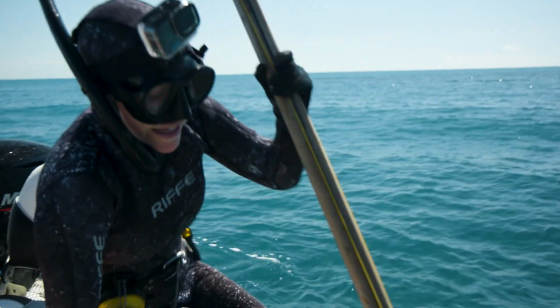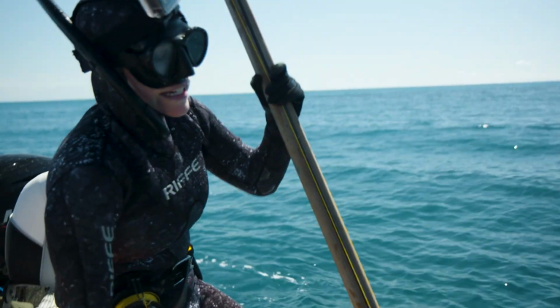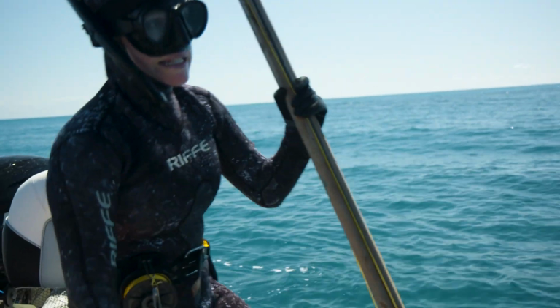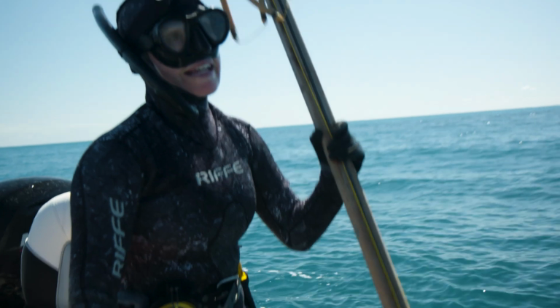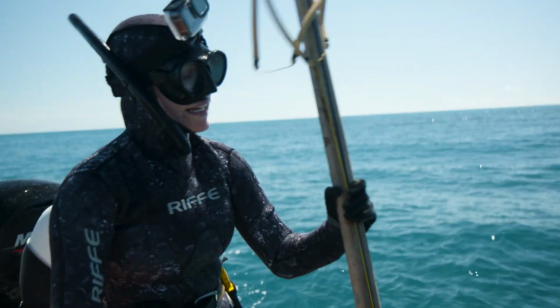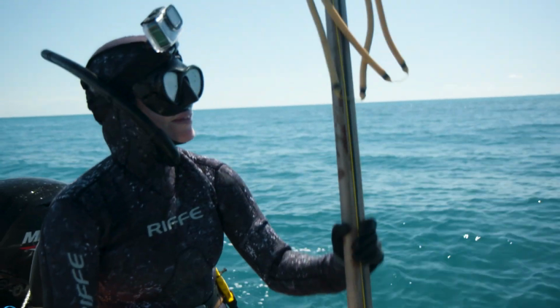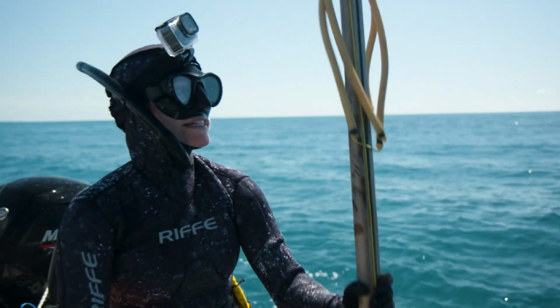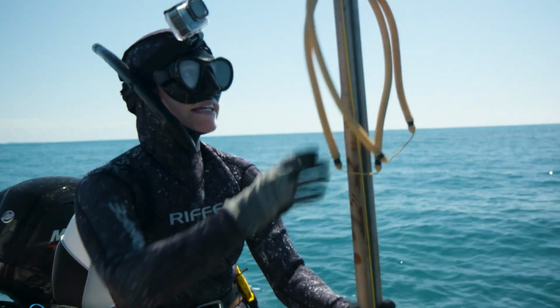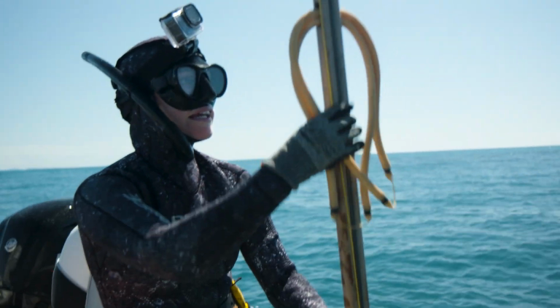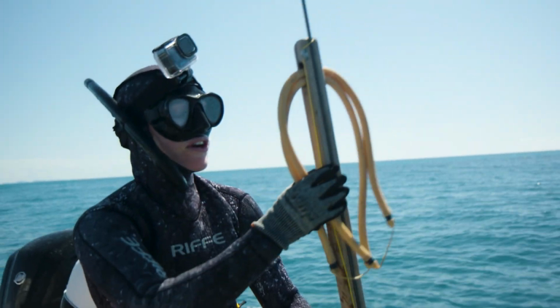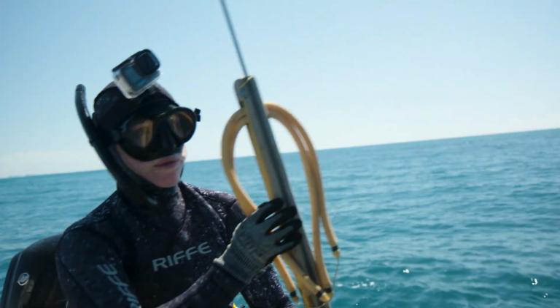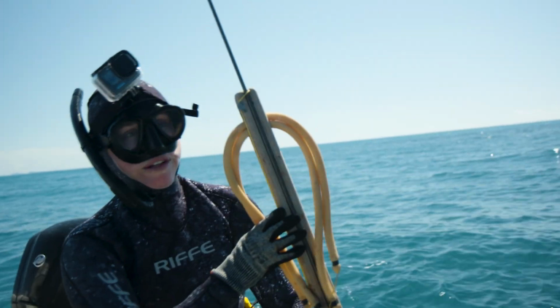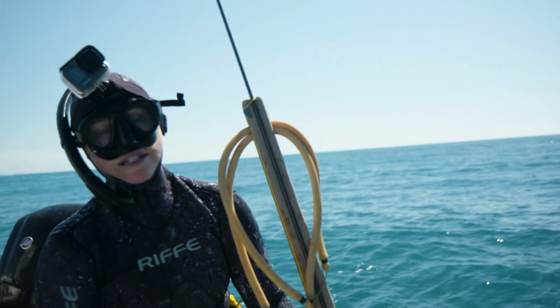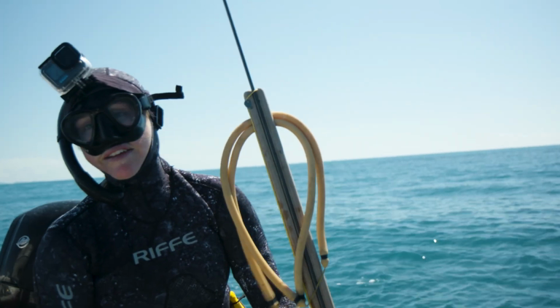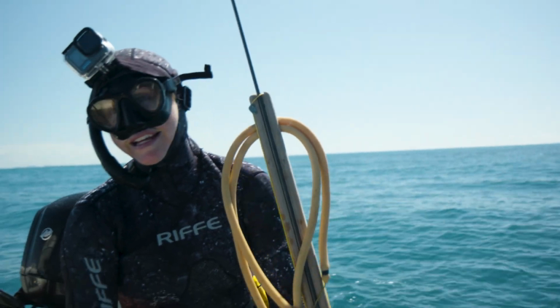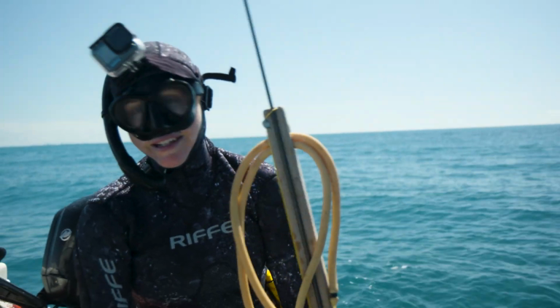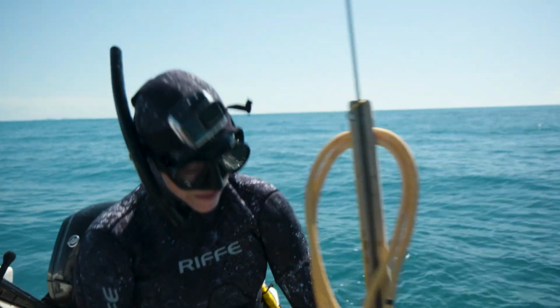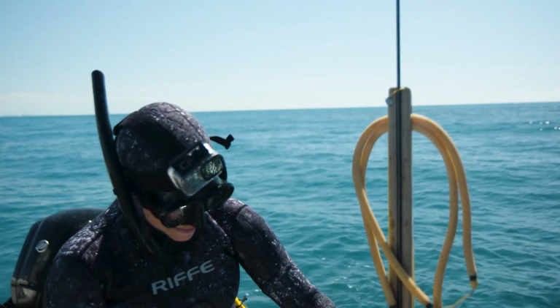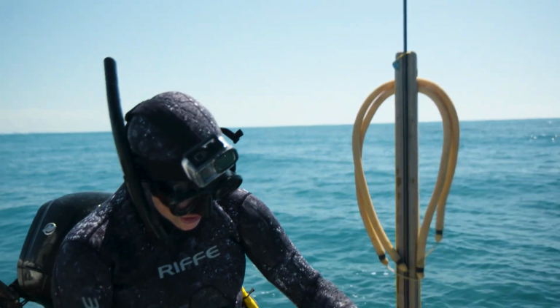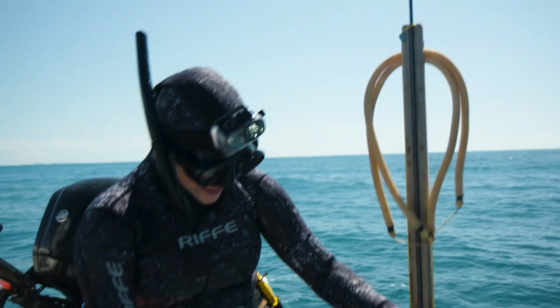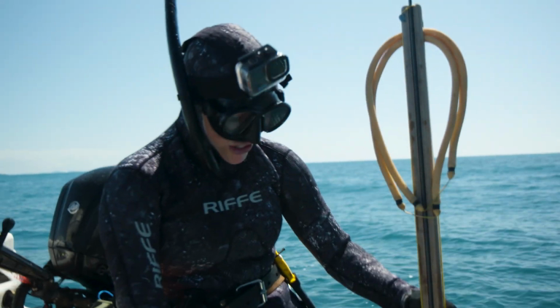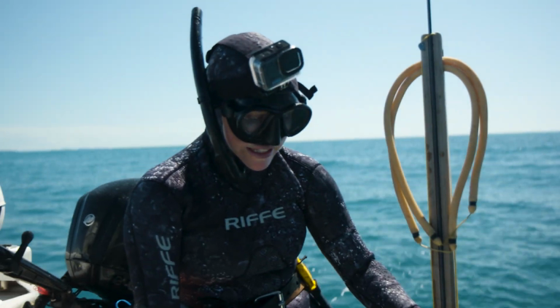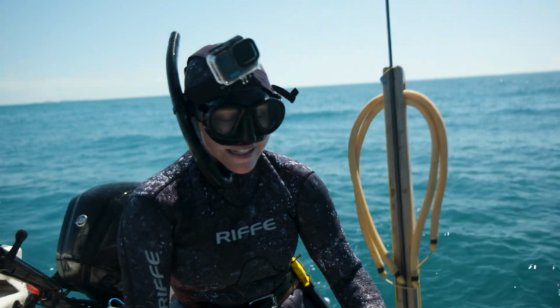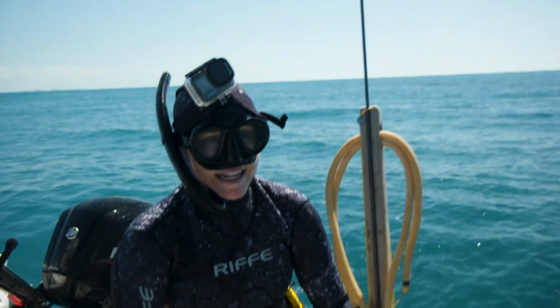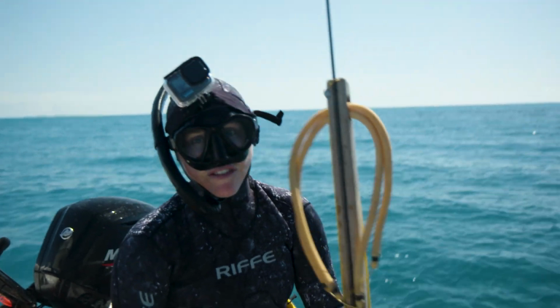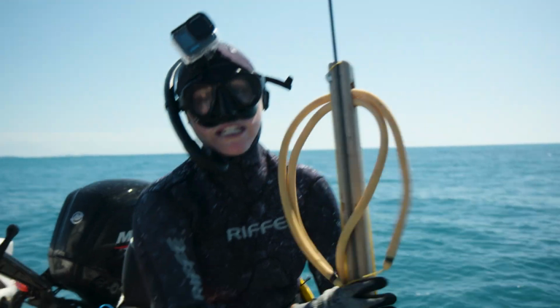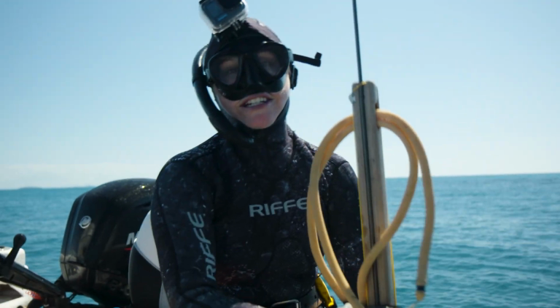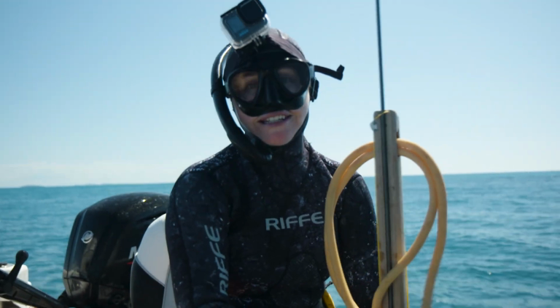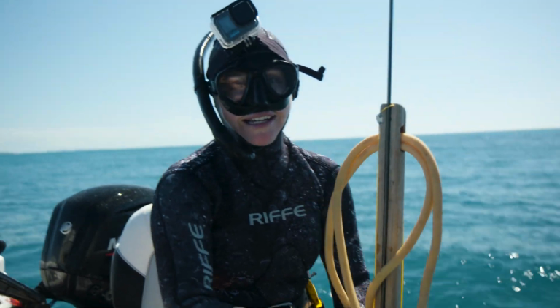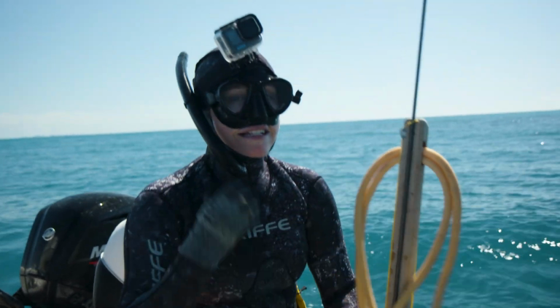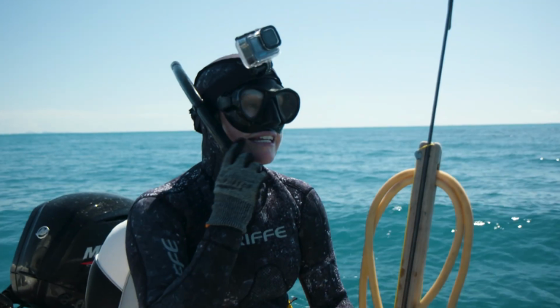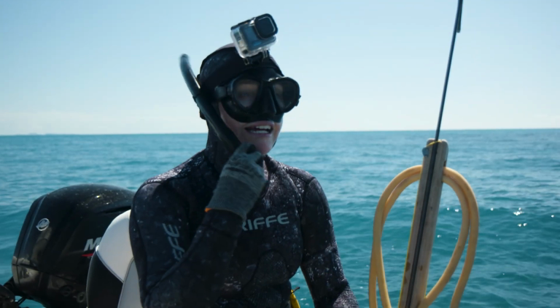I'm just going to take this speargun today because not only do we love hanging out on wrecks, but sharks do too, so I'm just going to take it in for protection. Let's go check it out.